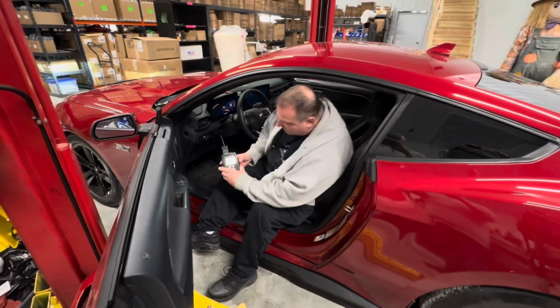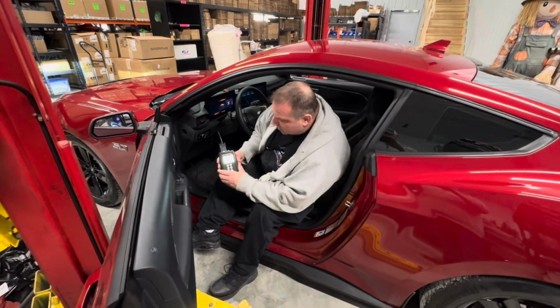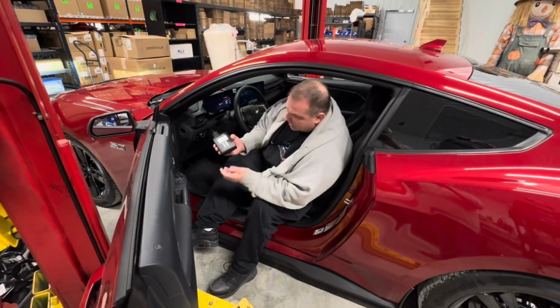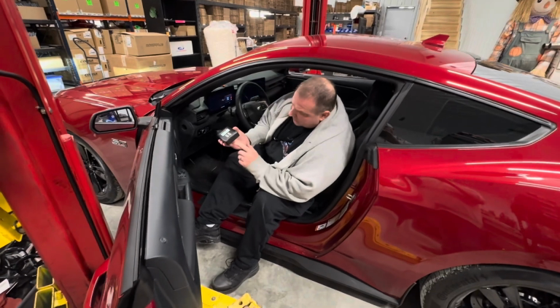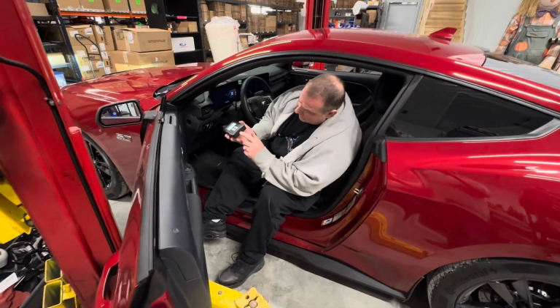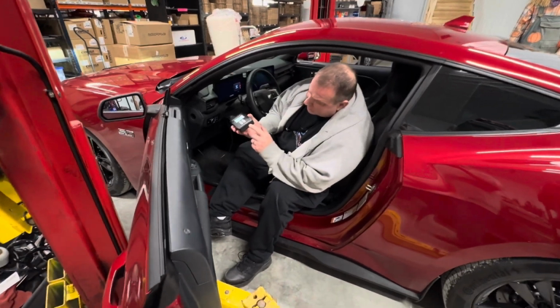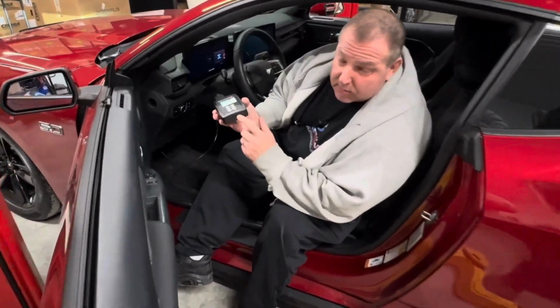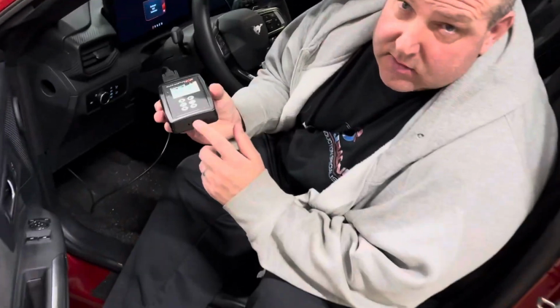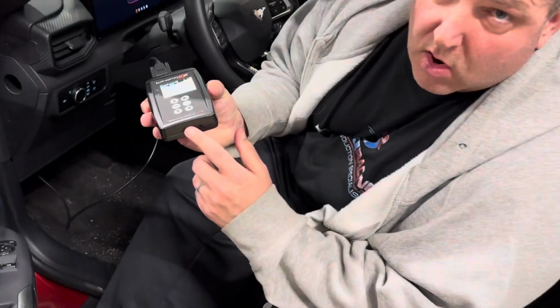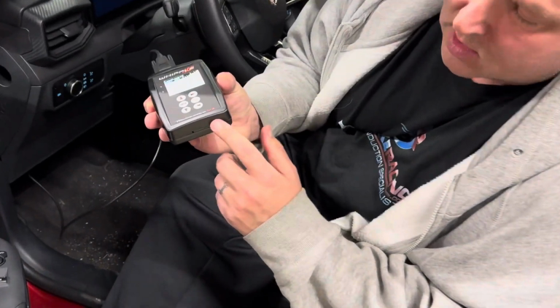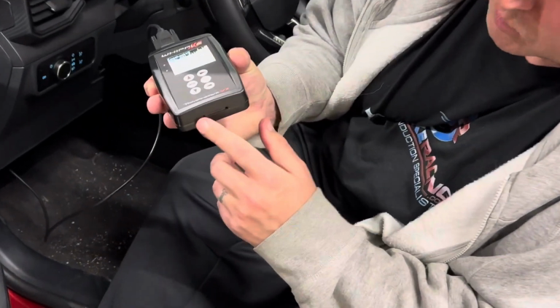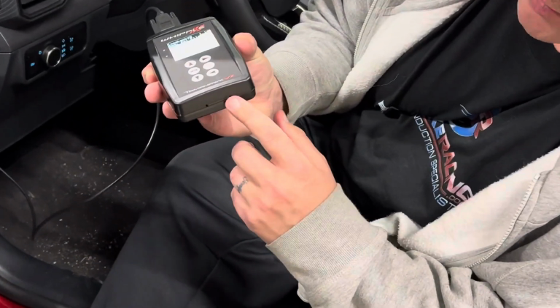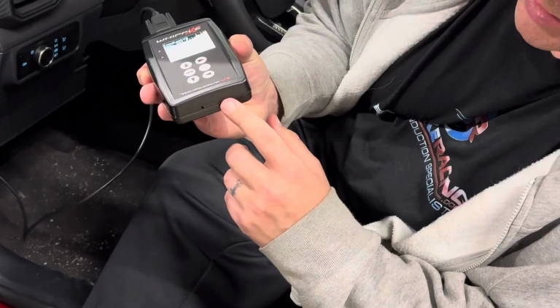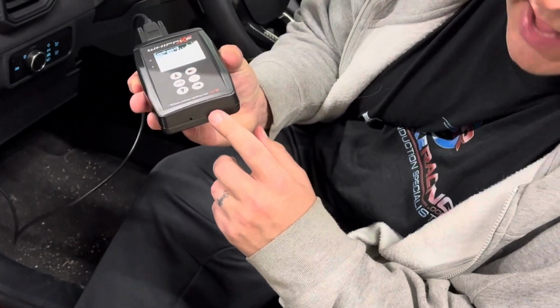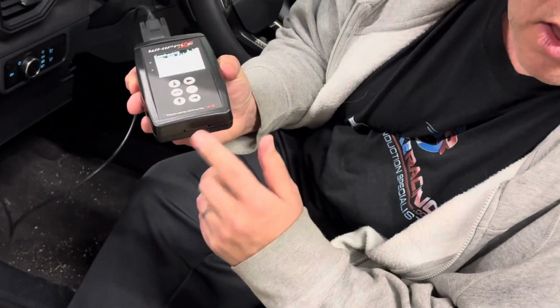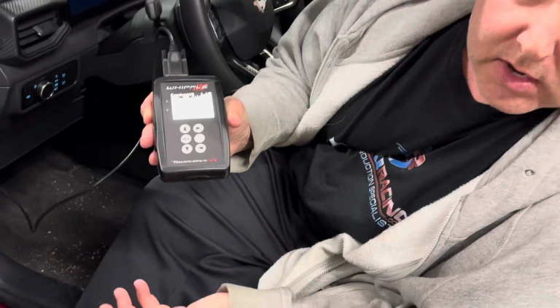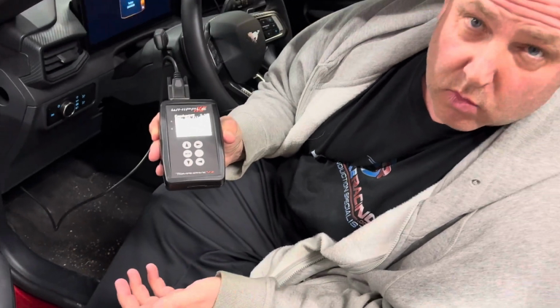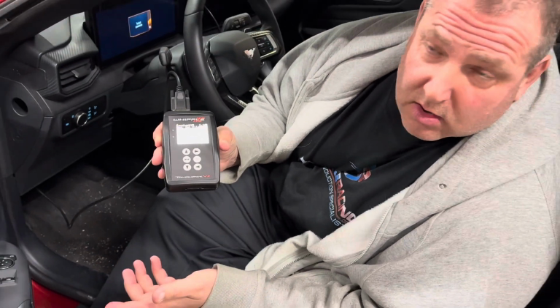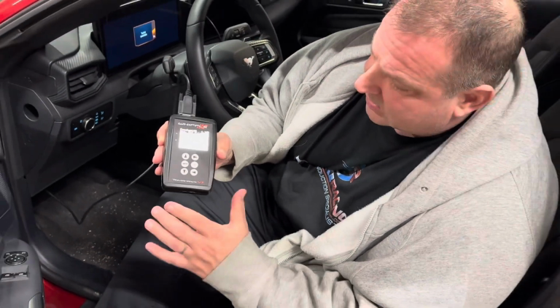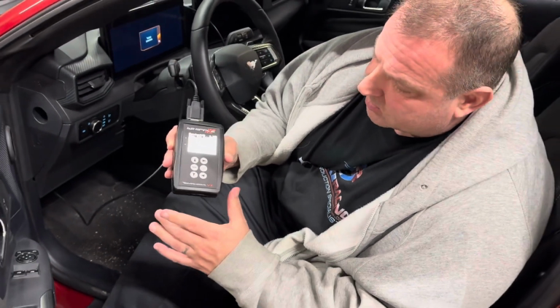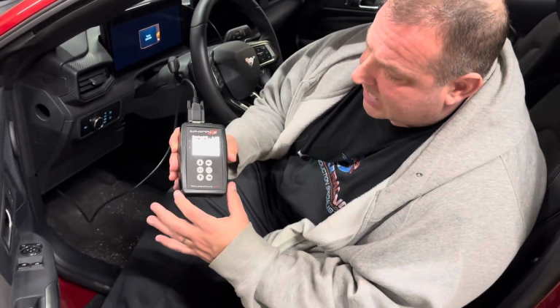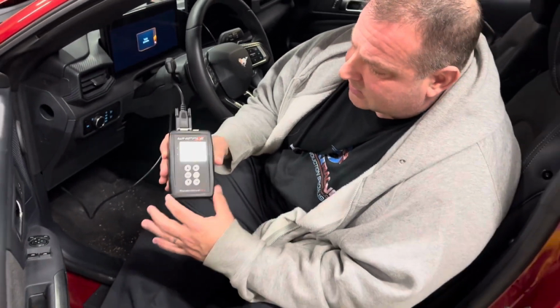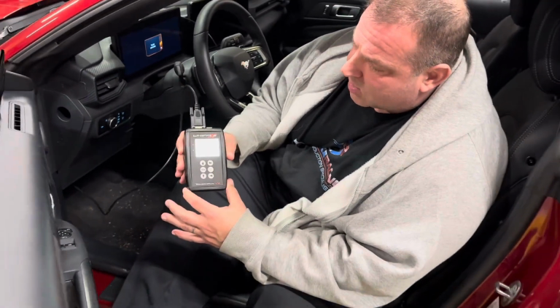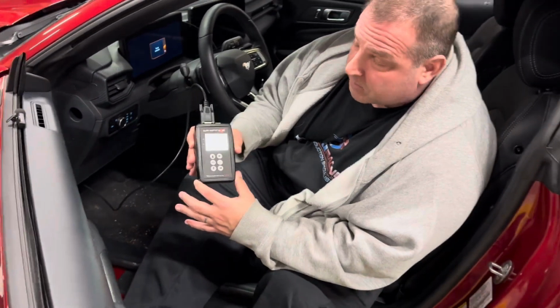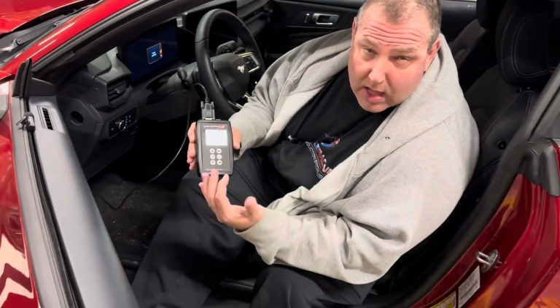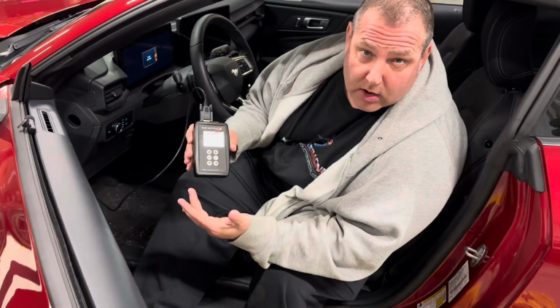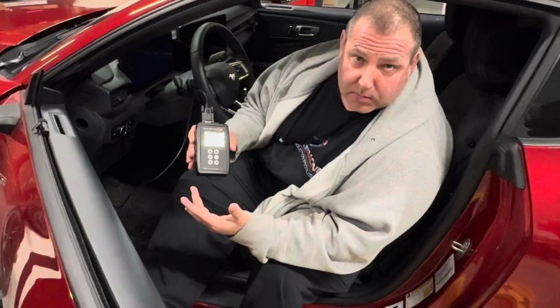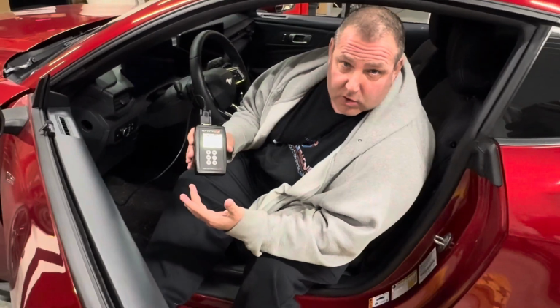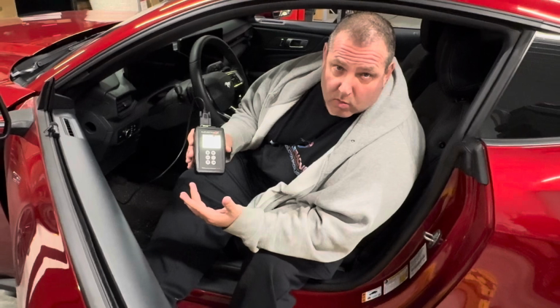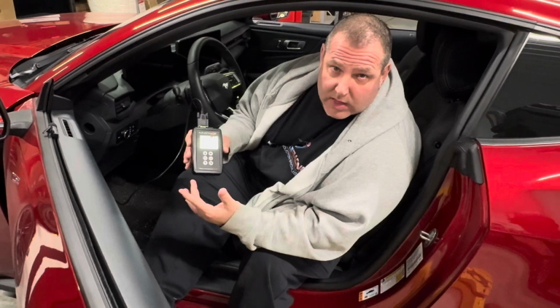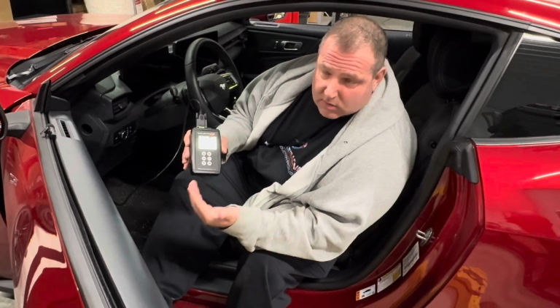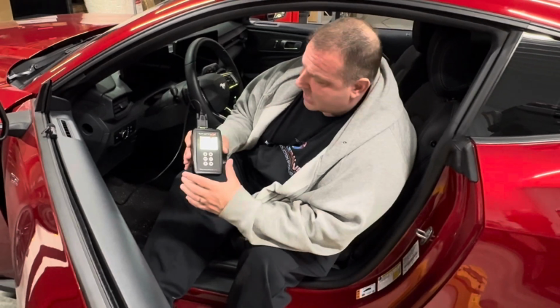In the bottom of the Tomahawk, you've got an SD card. You just pop this SD card out, put it in your reader, and then you're going to be able to take that and send it over to Whipple. I'm going to go to the computer and show you where we do that.